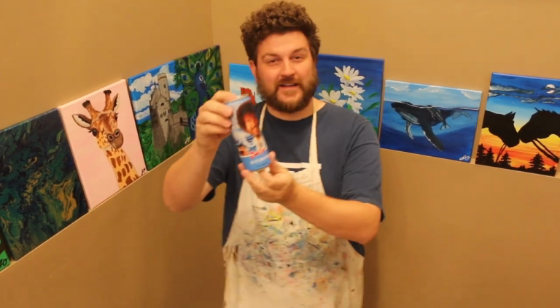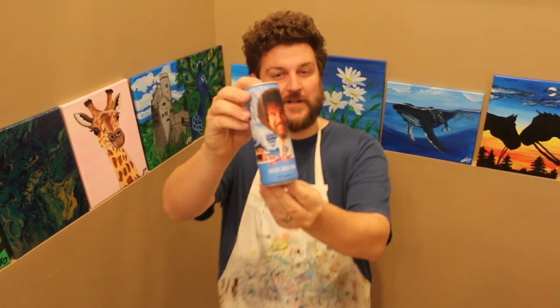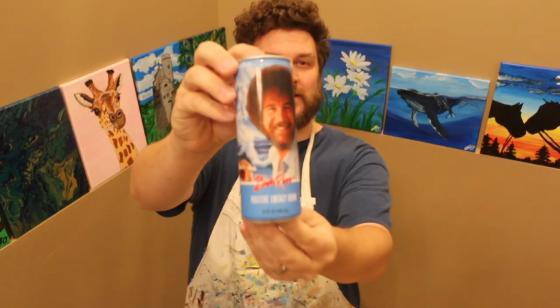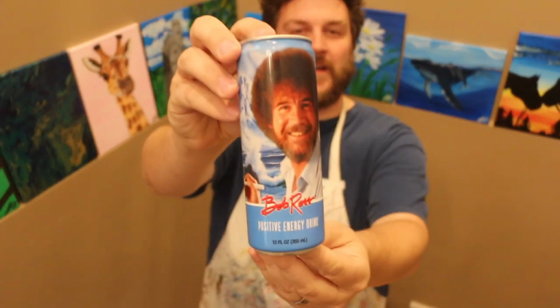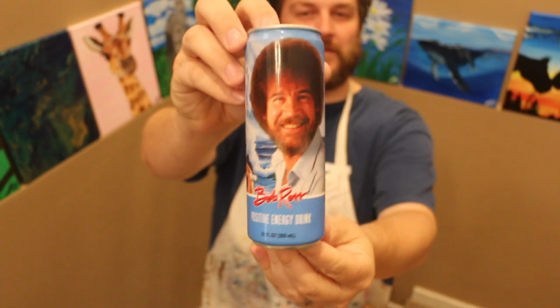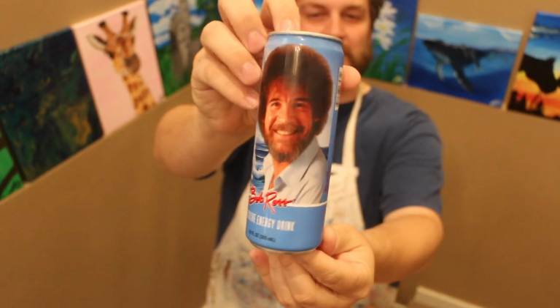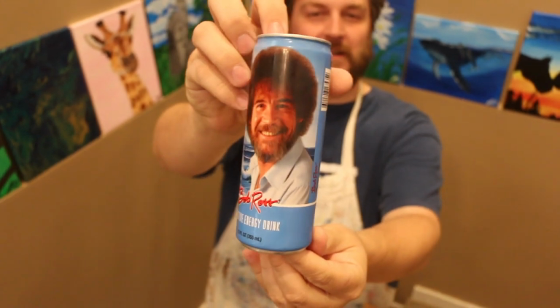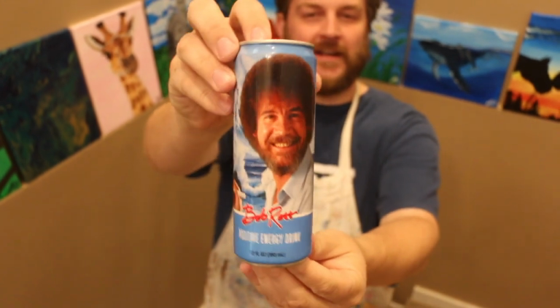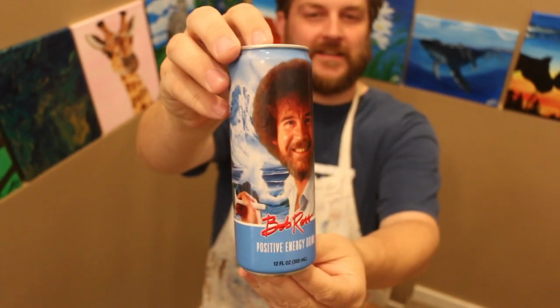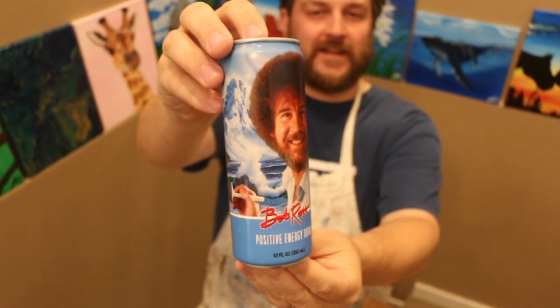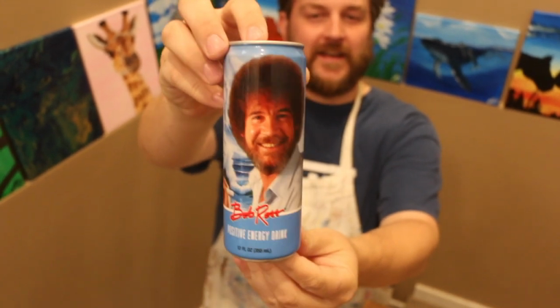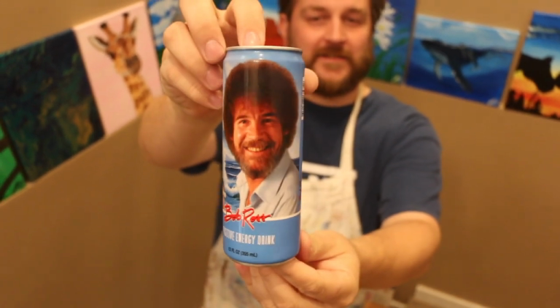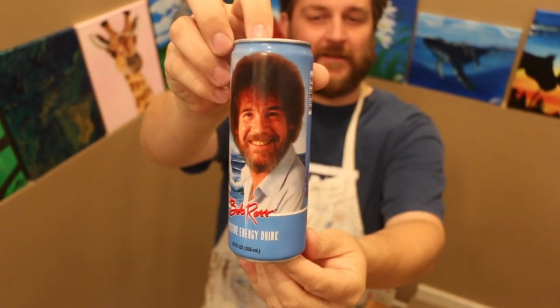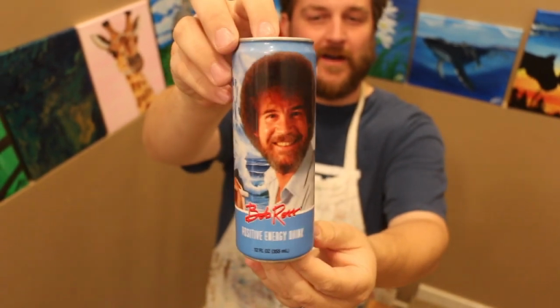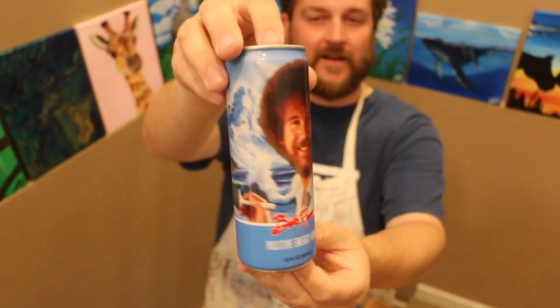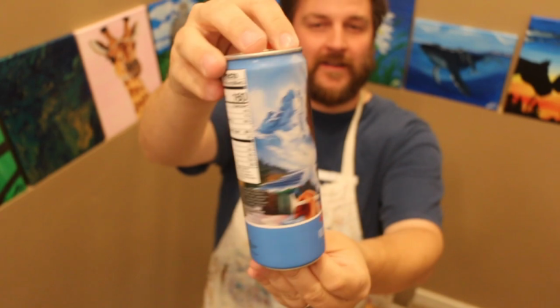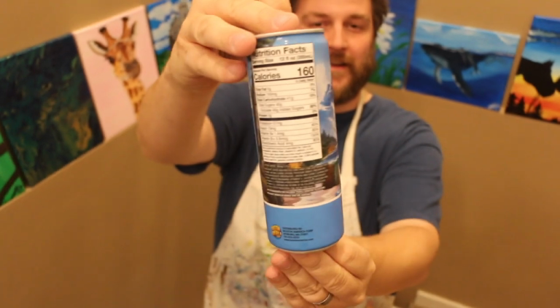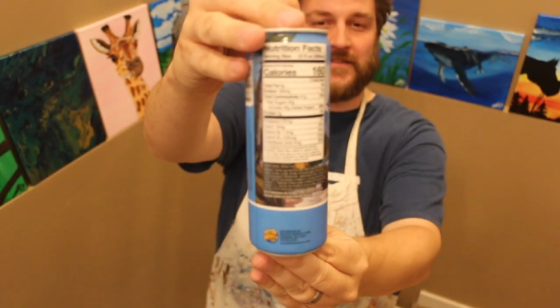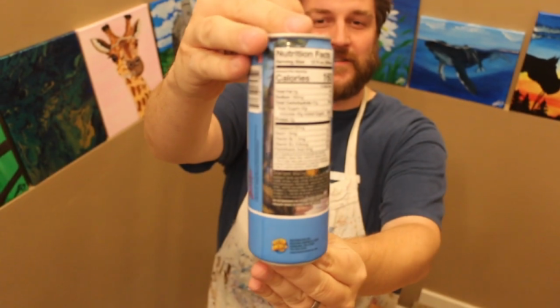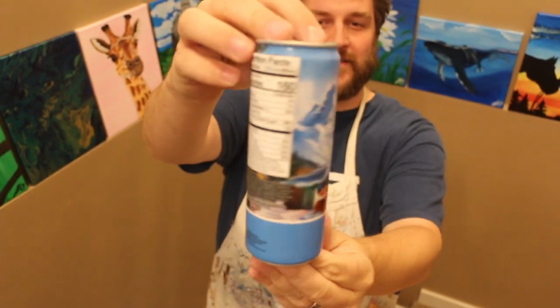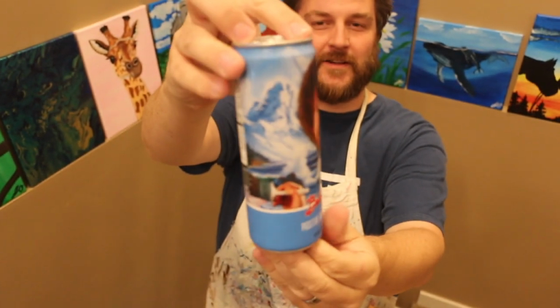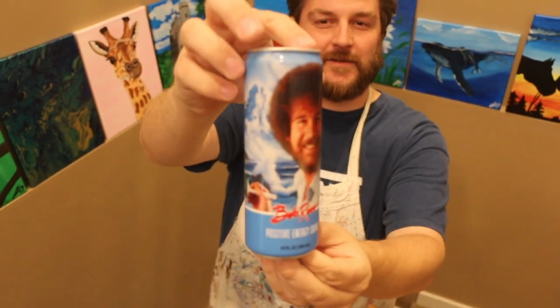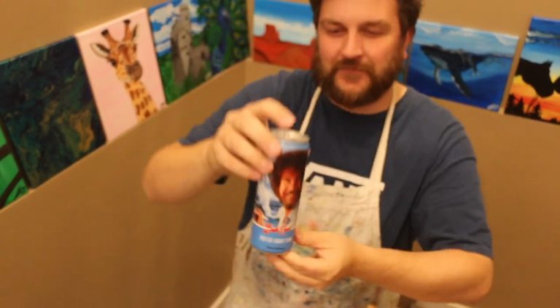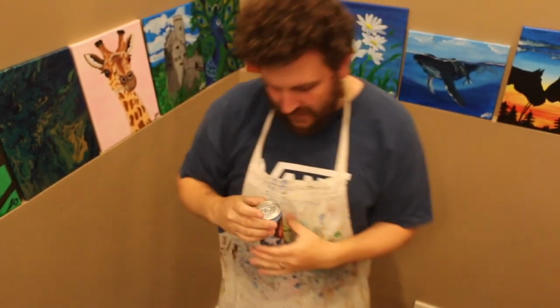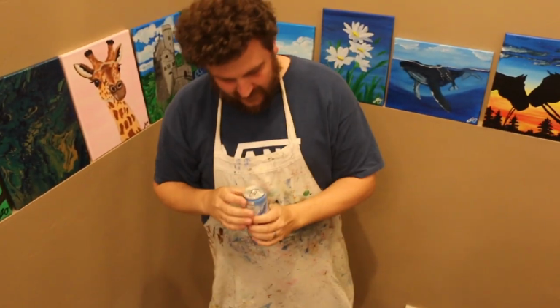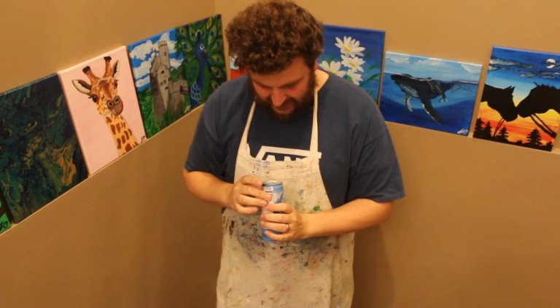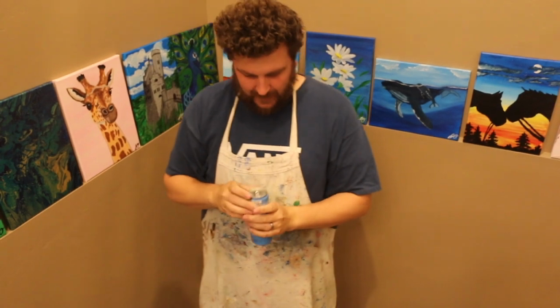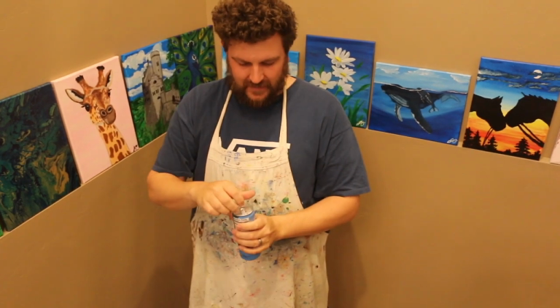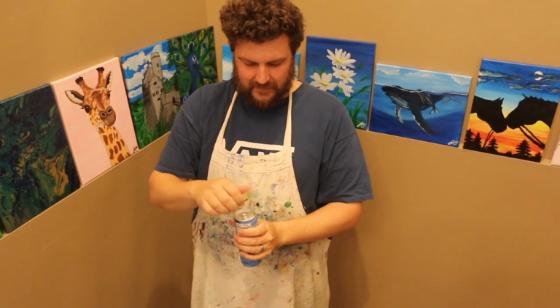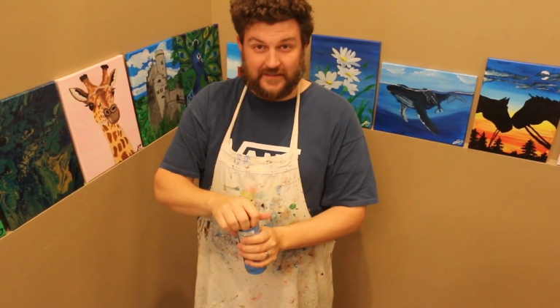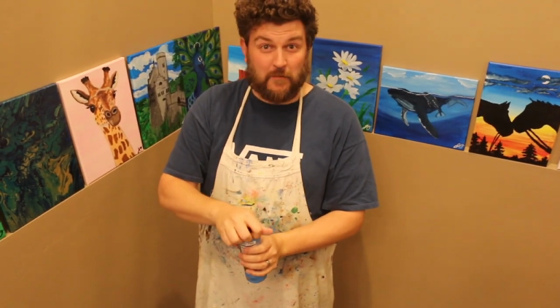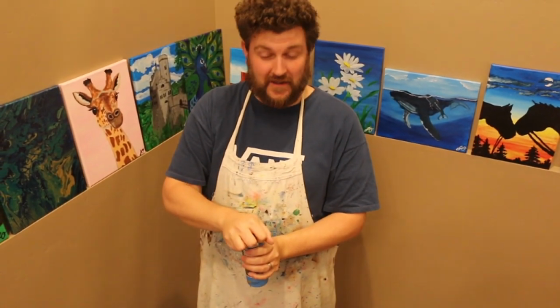First thing I want you to notice — I'll go in for the tight shot here — is the nice graphic of Bob there. And there's the nutrition information; let's not look at that too long. Let's pop this thing open and see how Bob tastes.